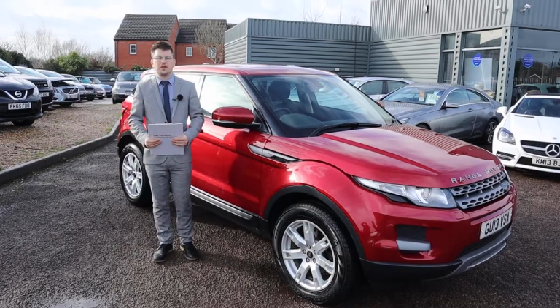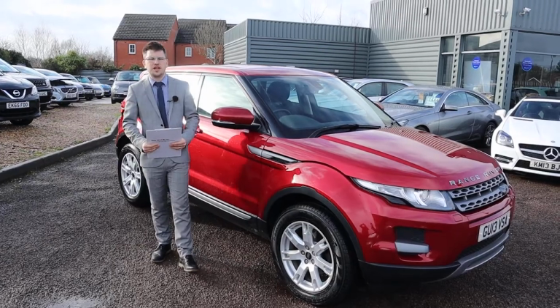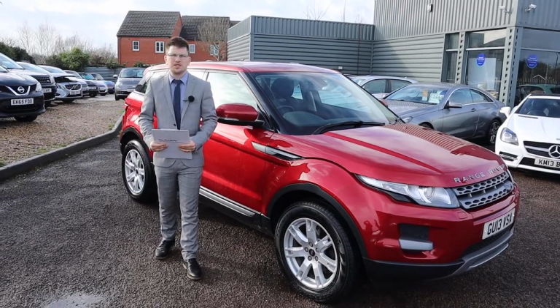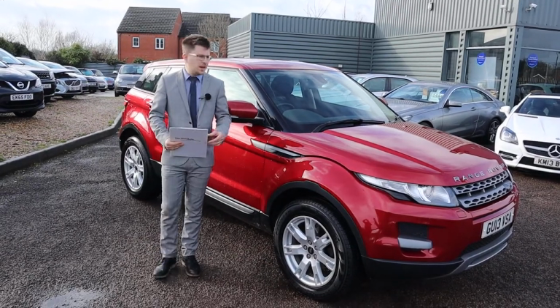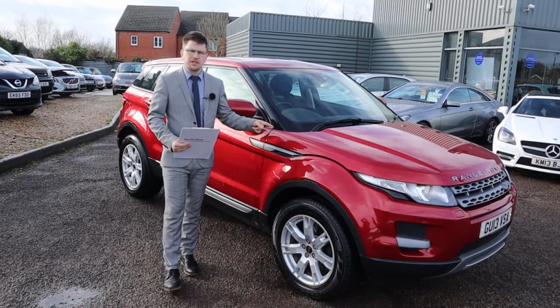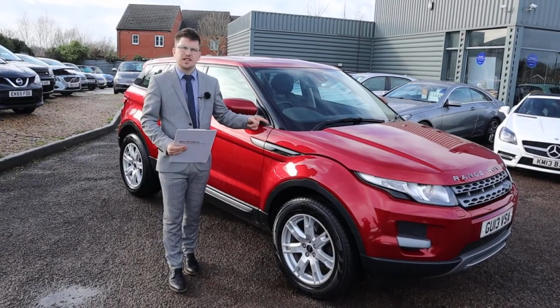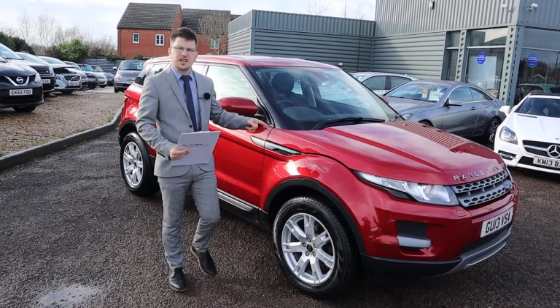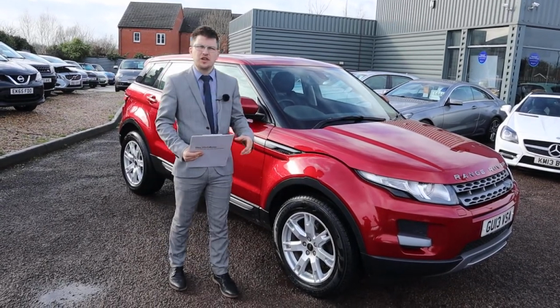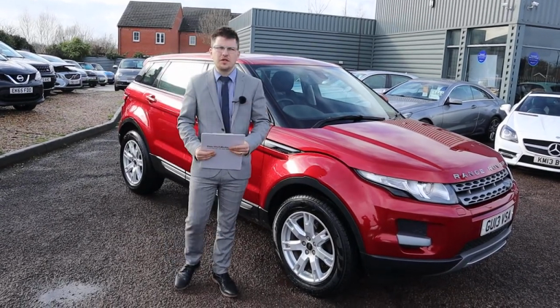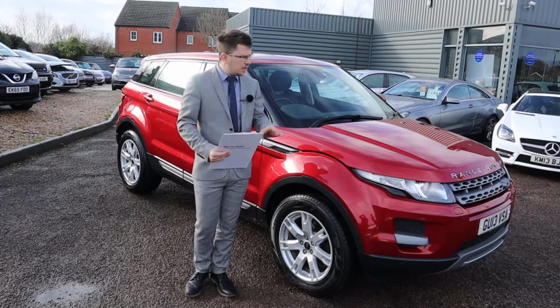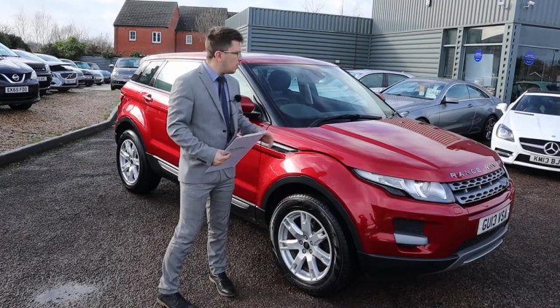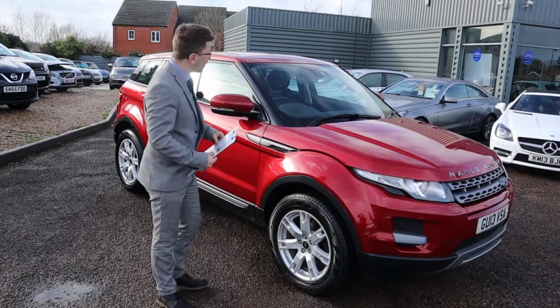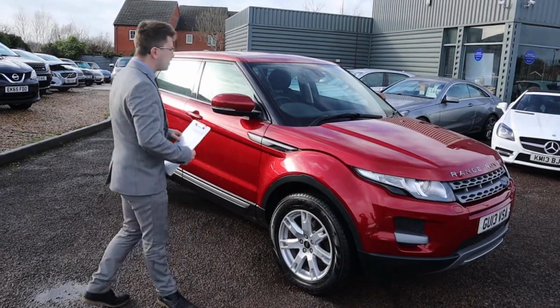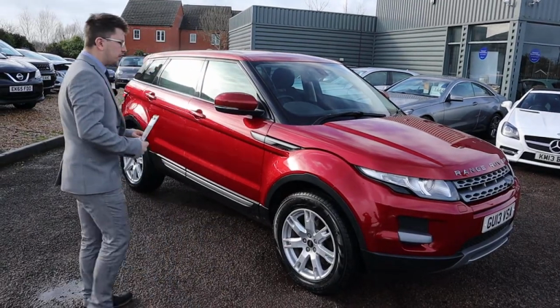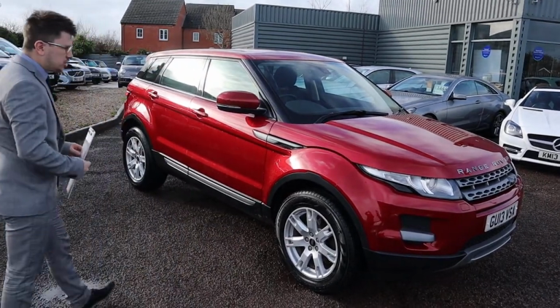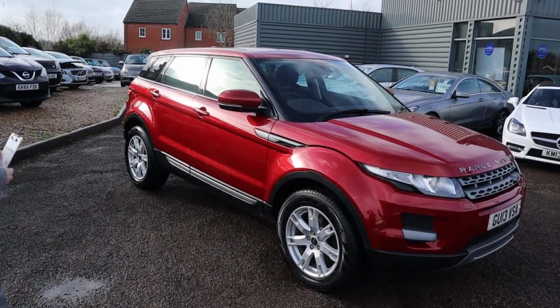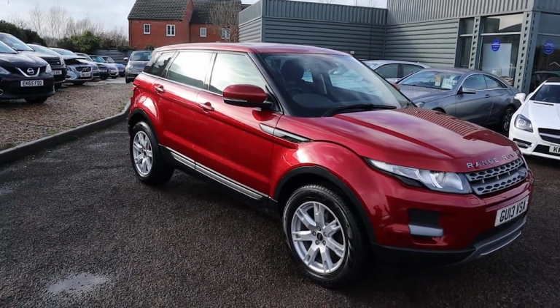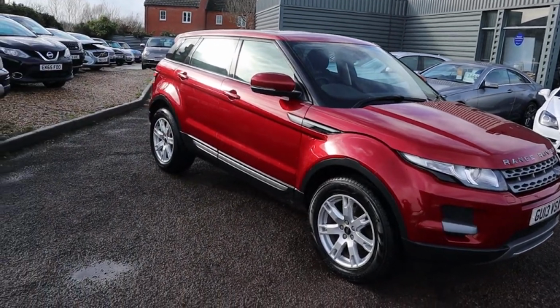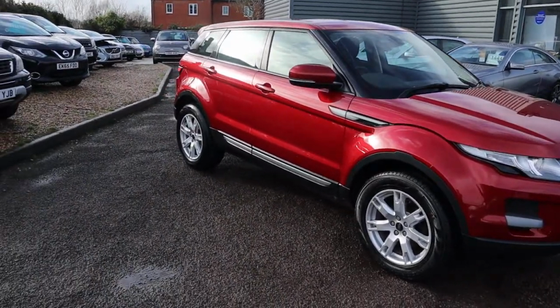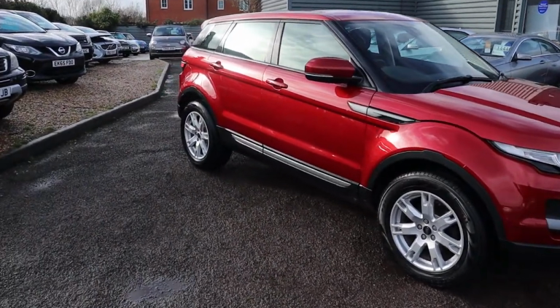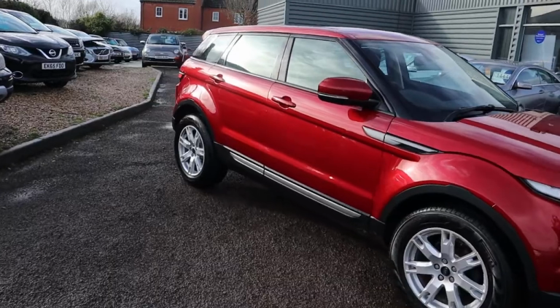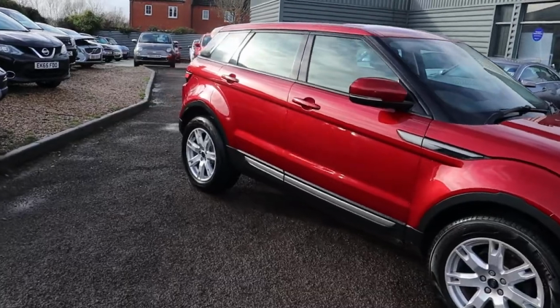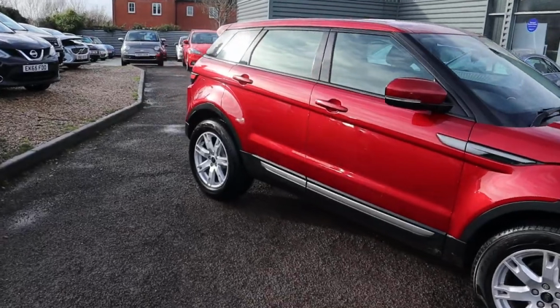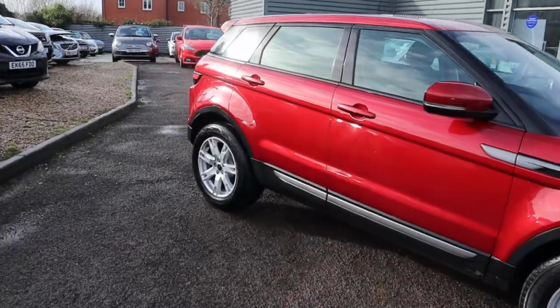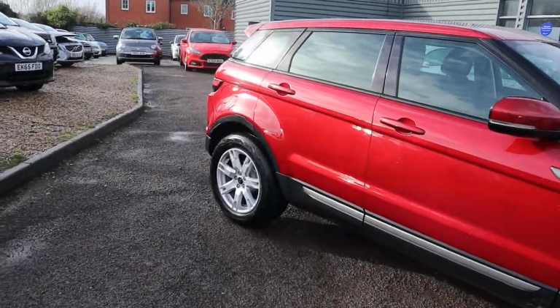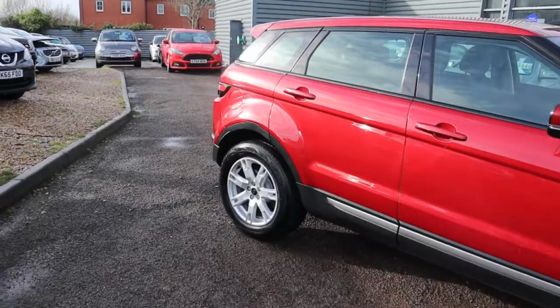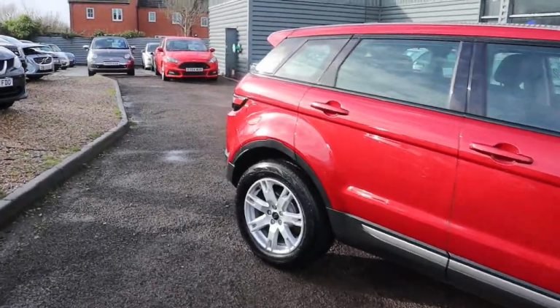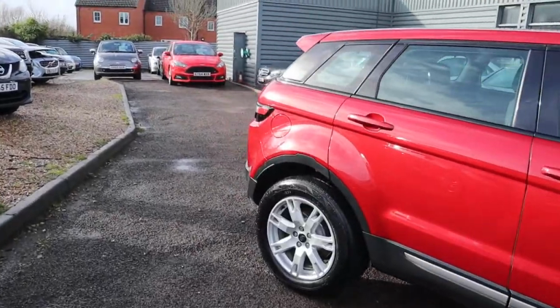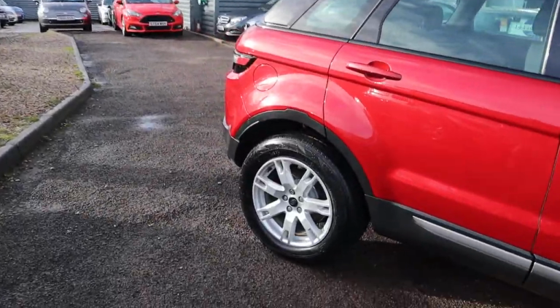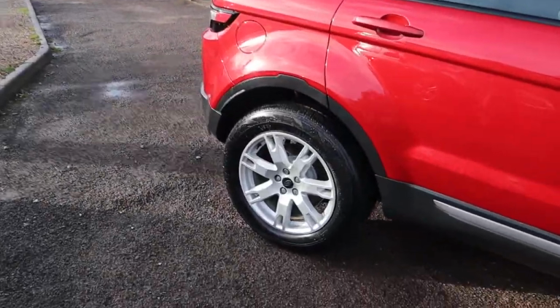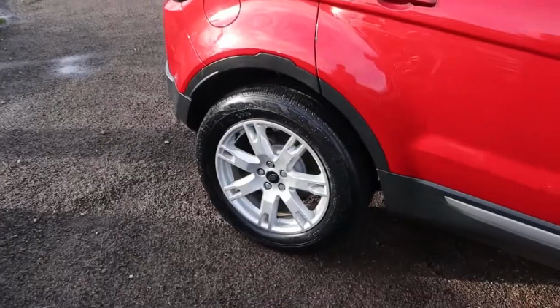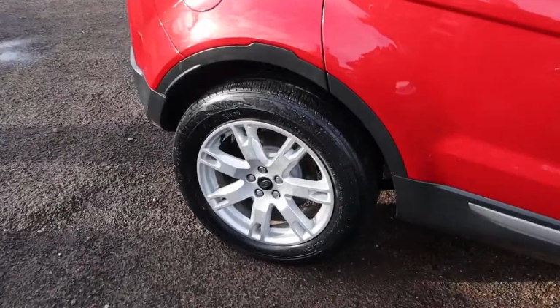Welcome to Country Car, my name's Tom. Brand new to stock is this stunning road driver Evoque. I'm going to give you a walk around the car, show you a few of the features and the general condition of it. I would recommend going onto the website at countrycar.co.uk to get a full hit of the advert.